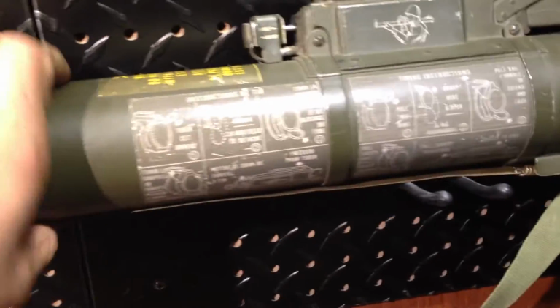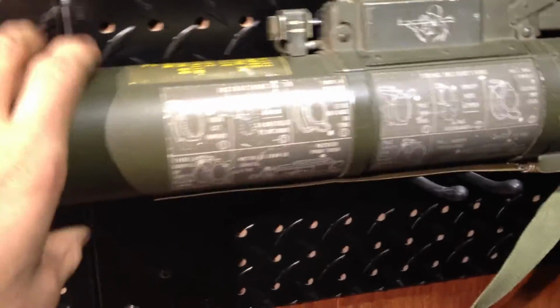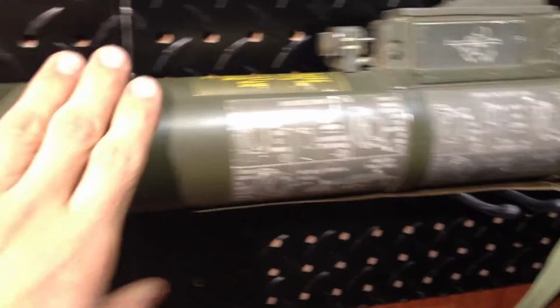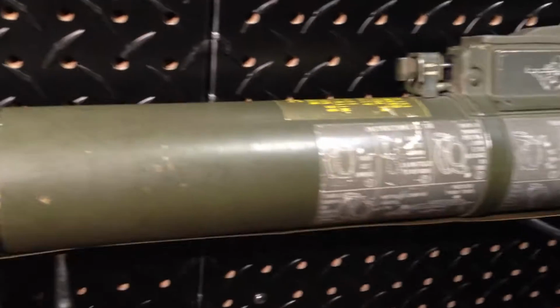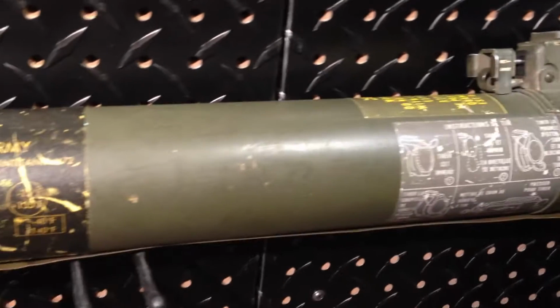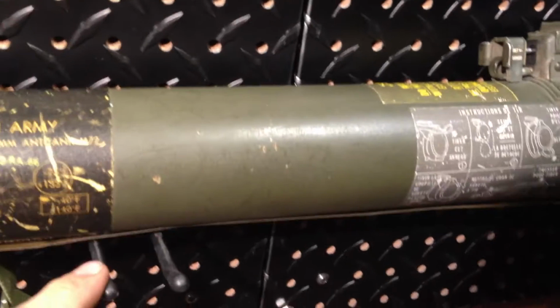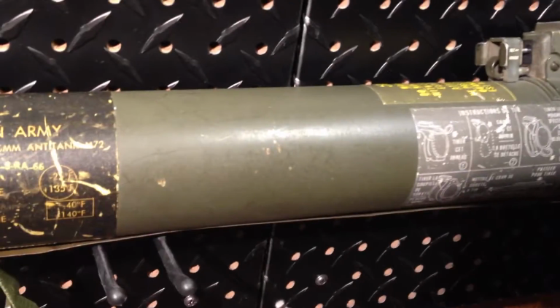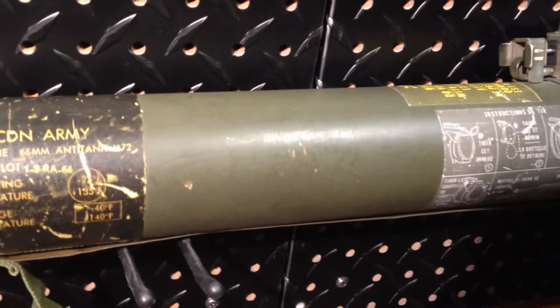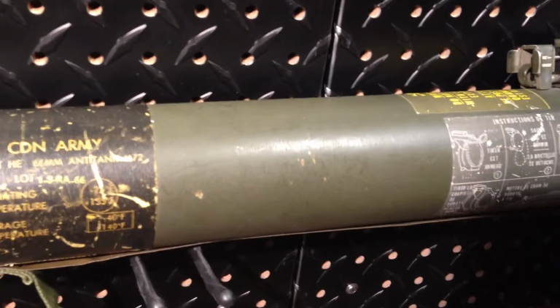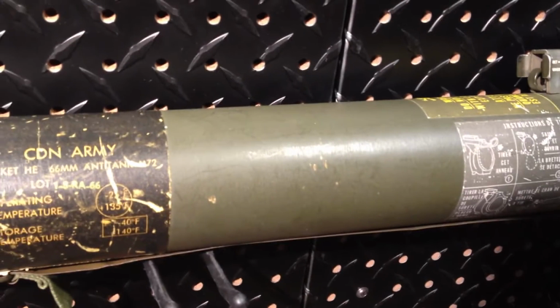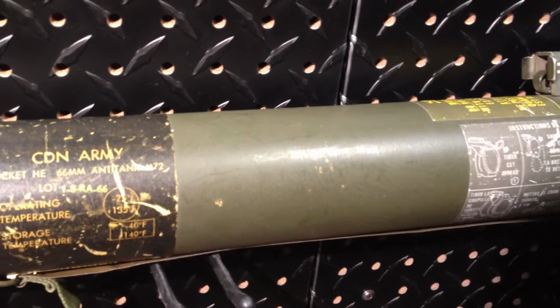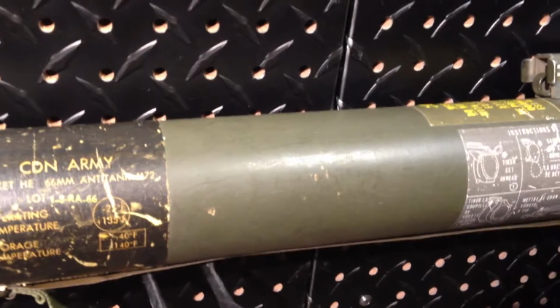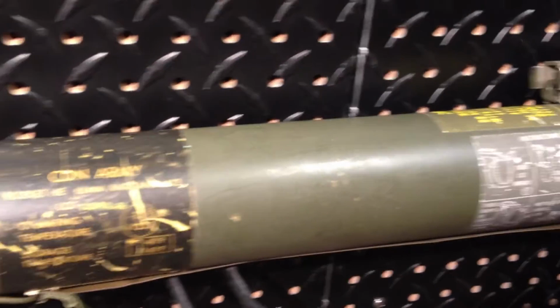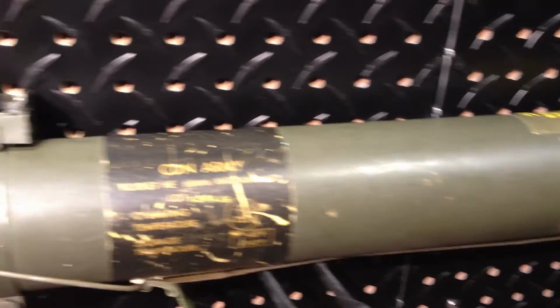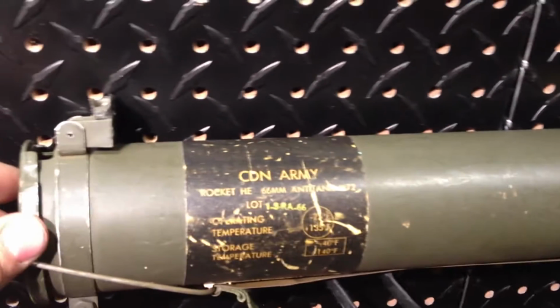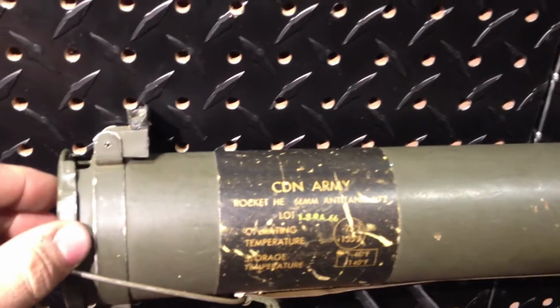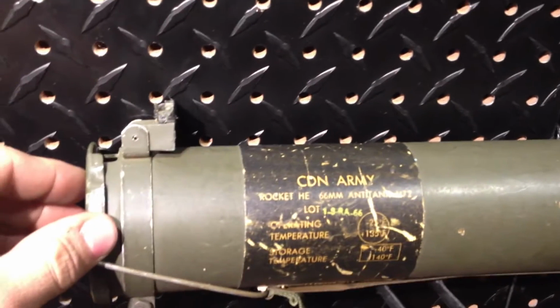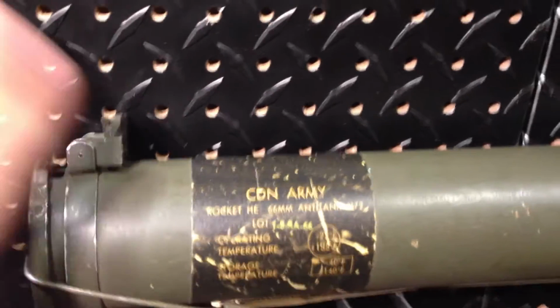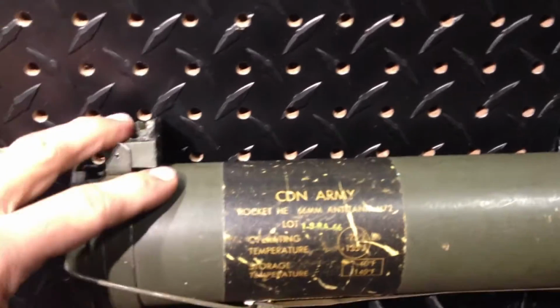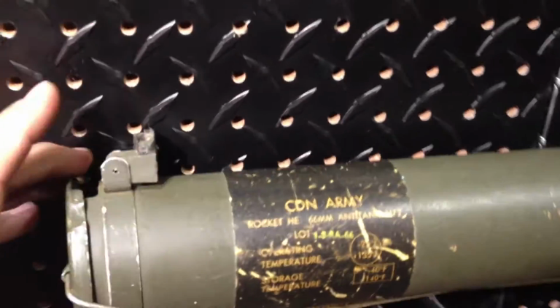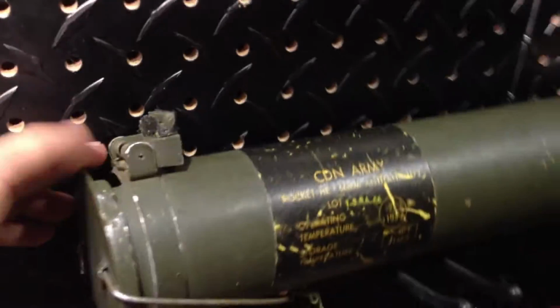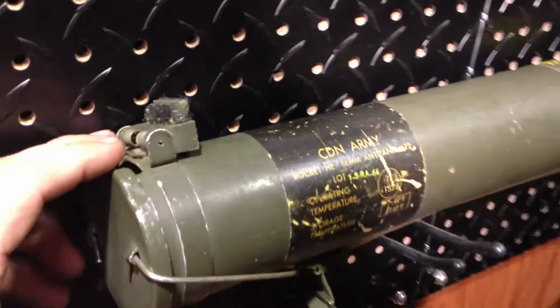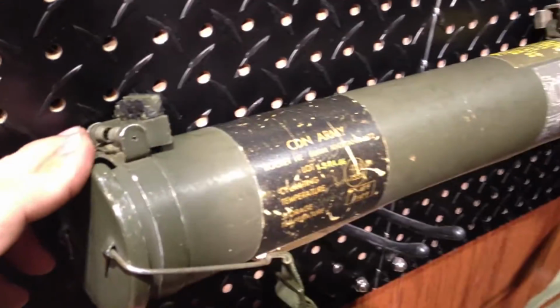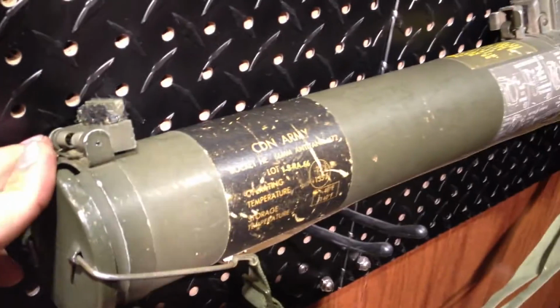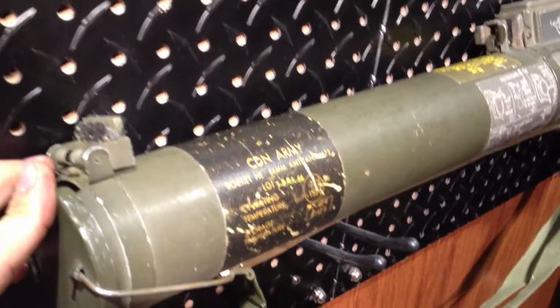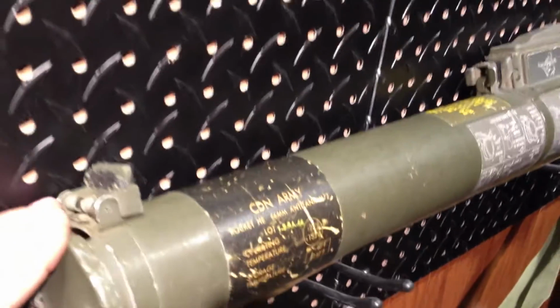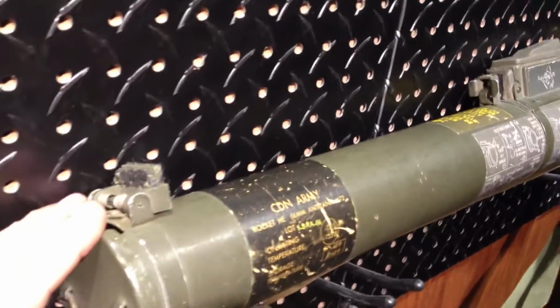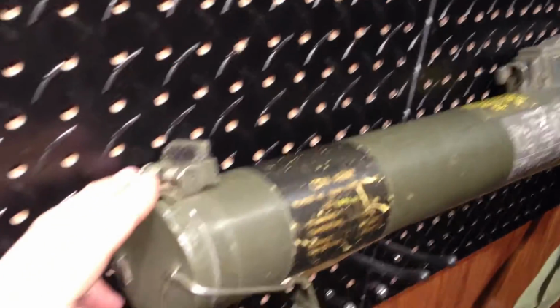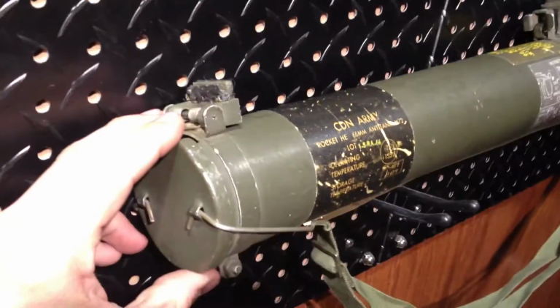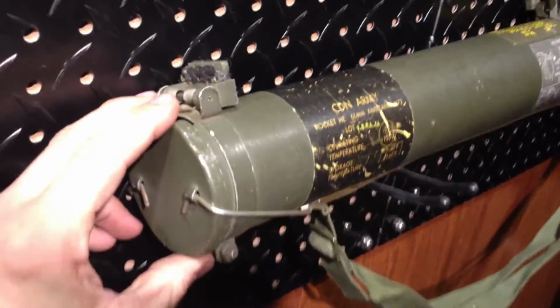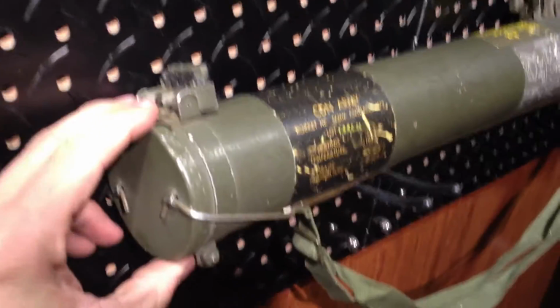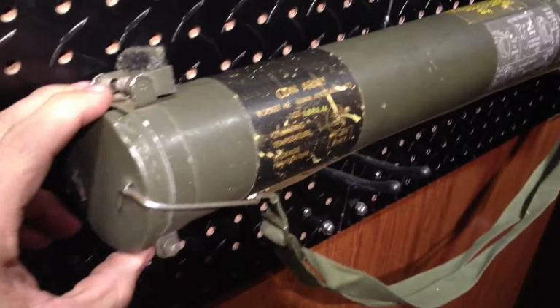The tube itself is very lightweight — right around 2 to 2.5 pounds as just an empty tube with no rocket inside. With the rocket, I believe it's around 5.5 pounds.